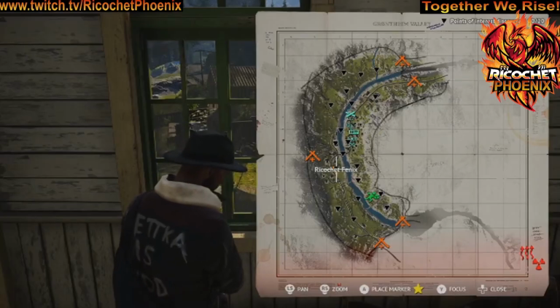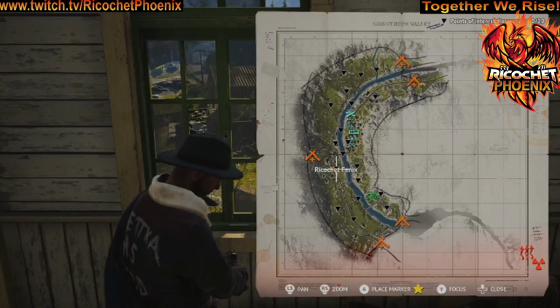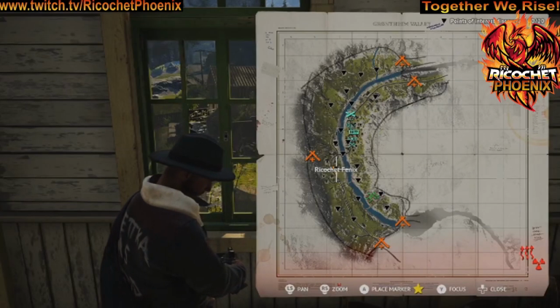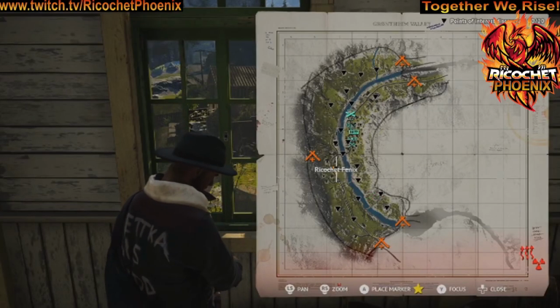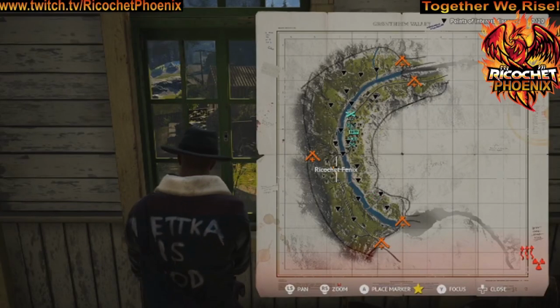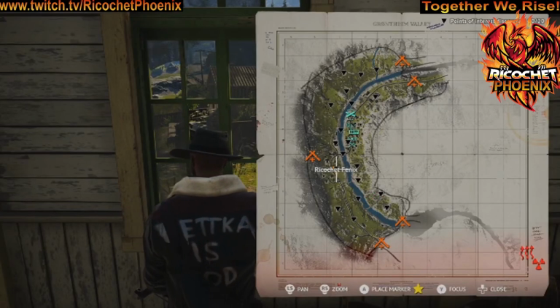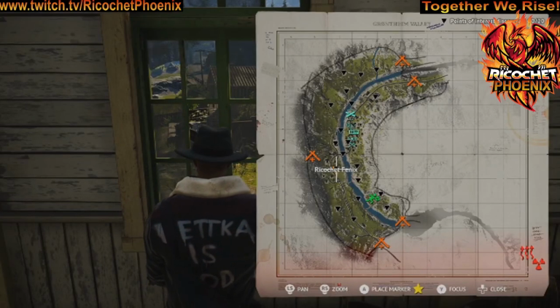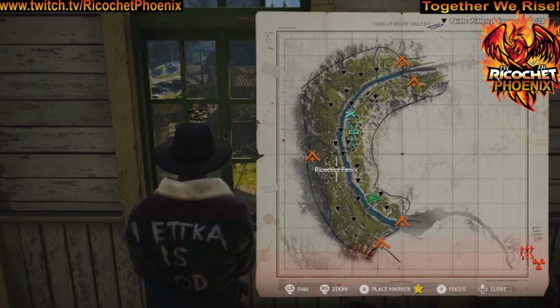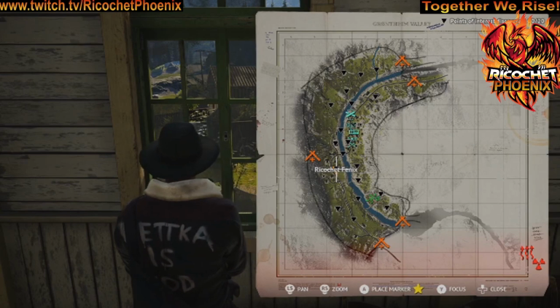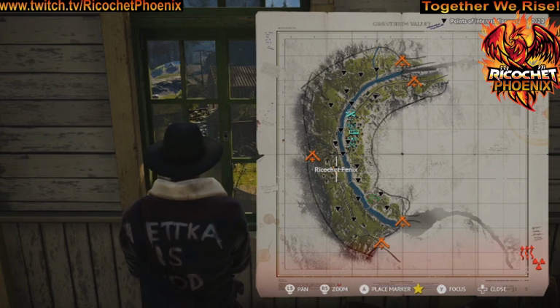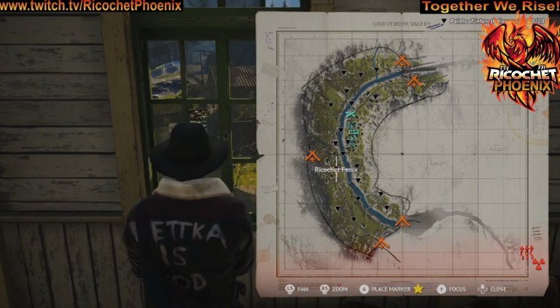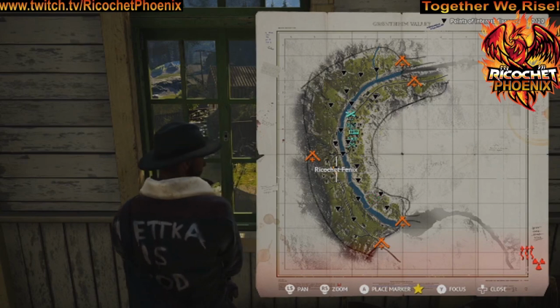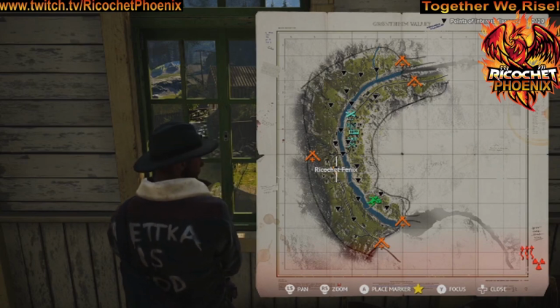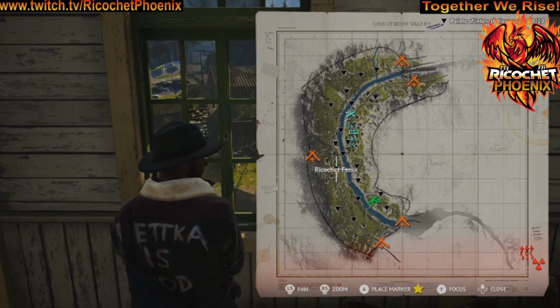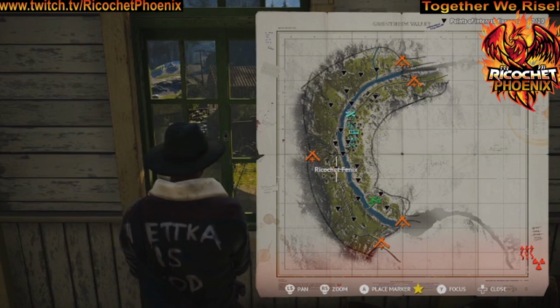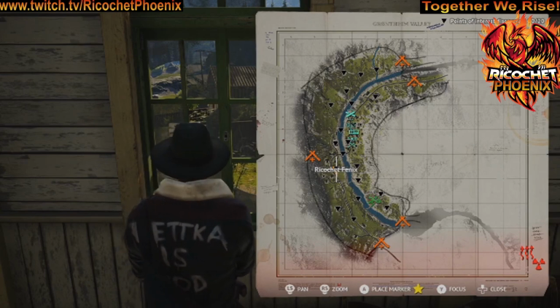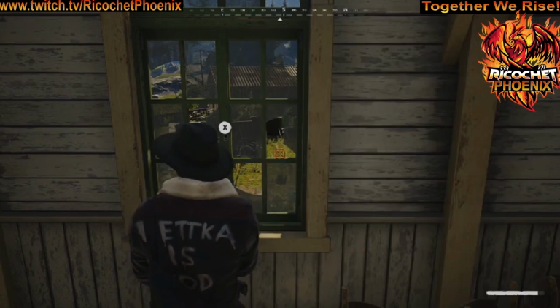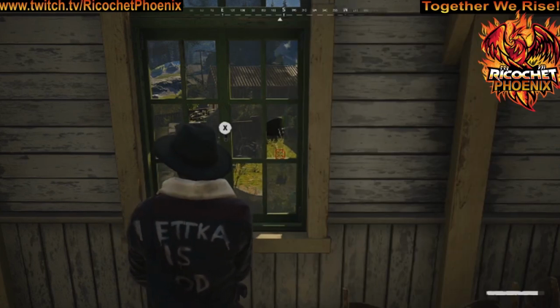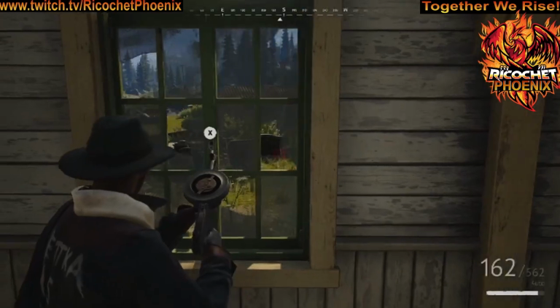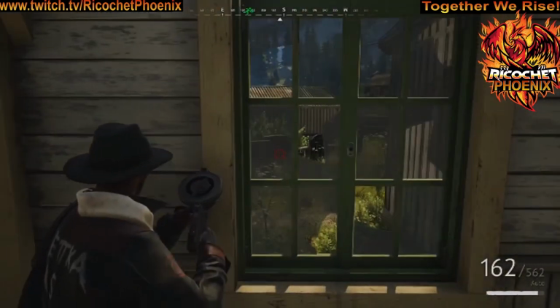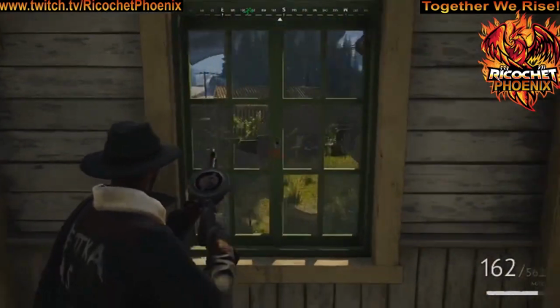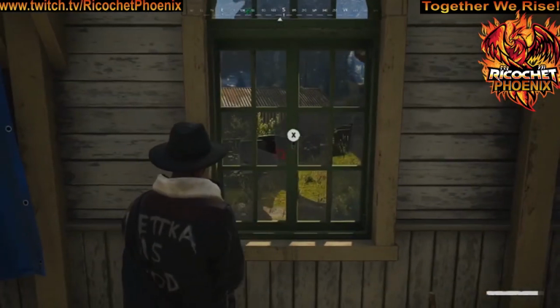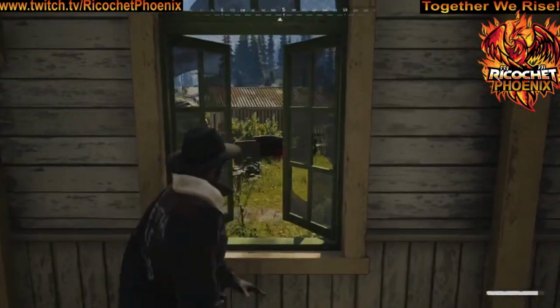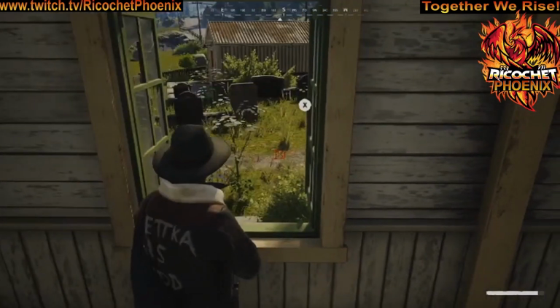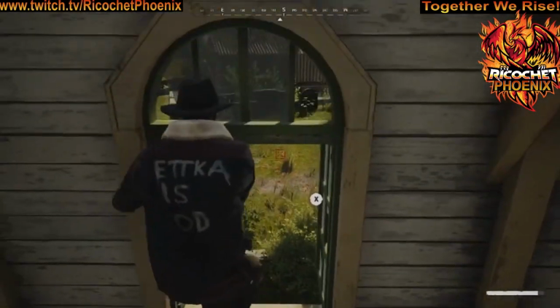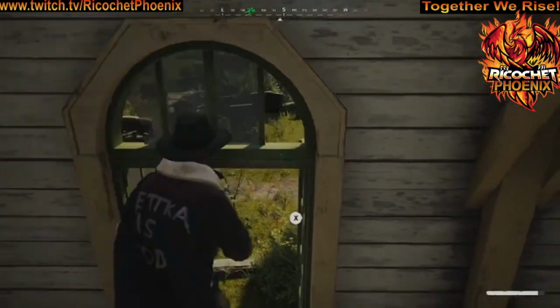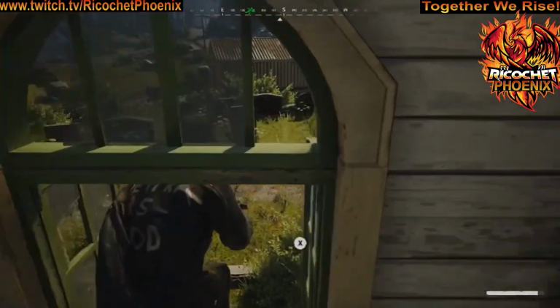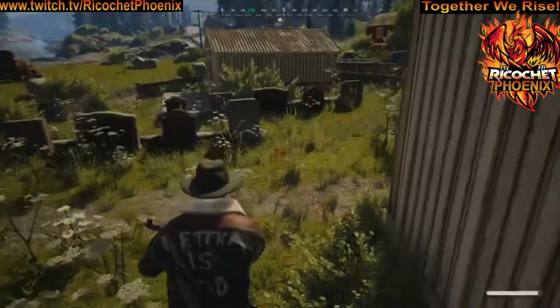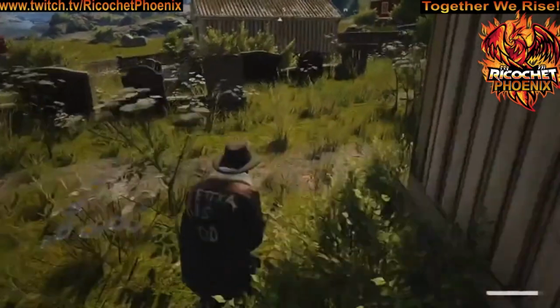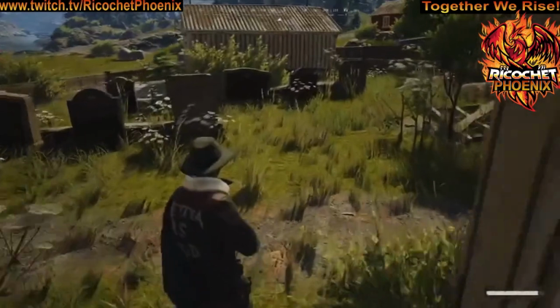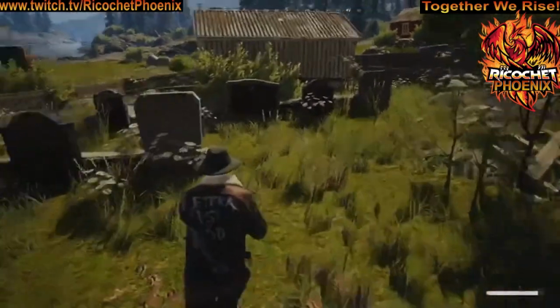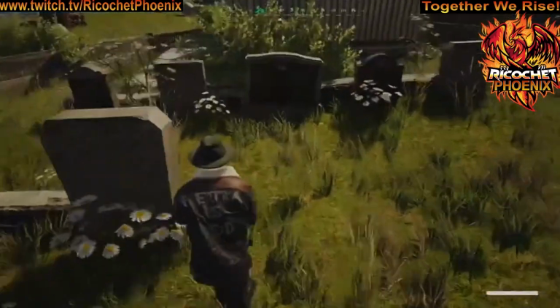This next stash location can be a little tricky to find if you're just trying to use the photograph. It's taken from inside the chapel on the map, out this window. The stash is actually located in front of the headstone right here on the ground.